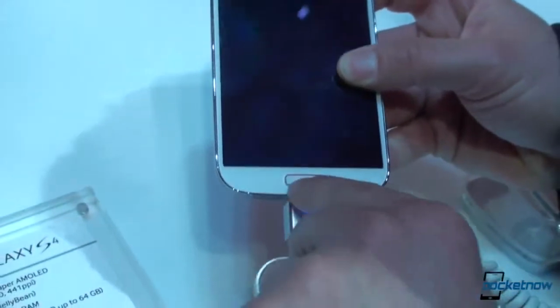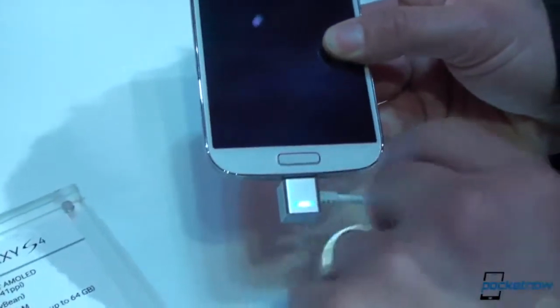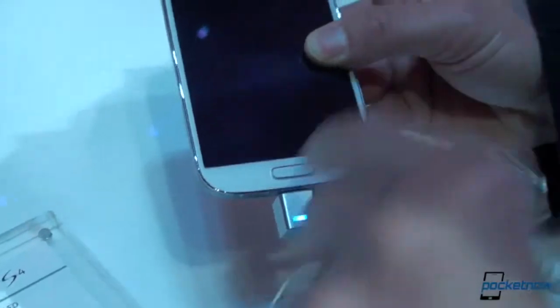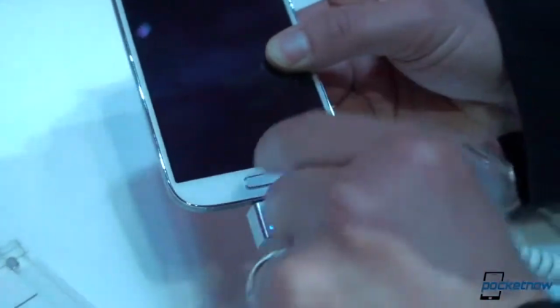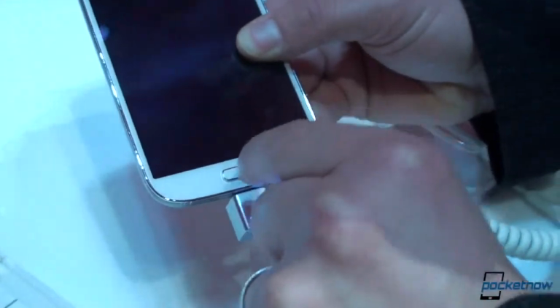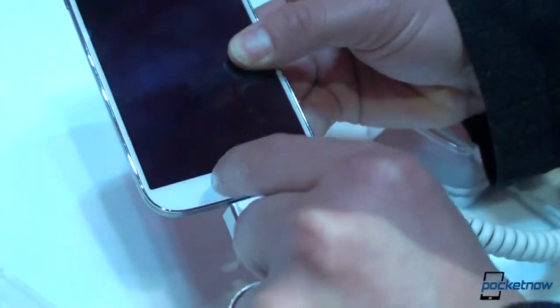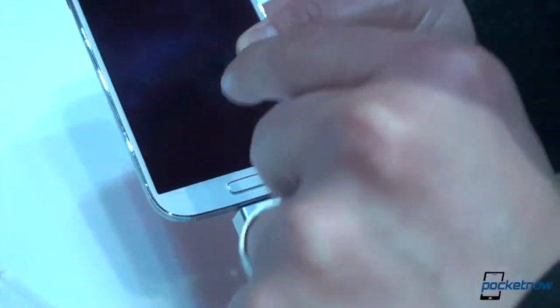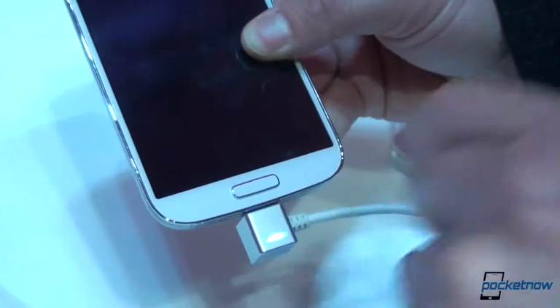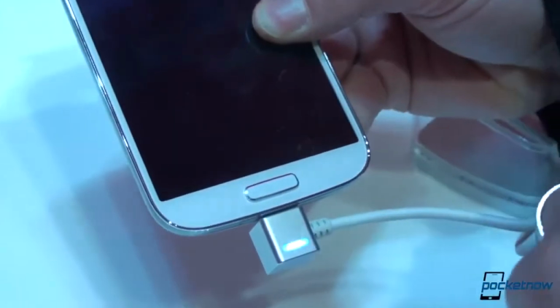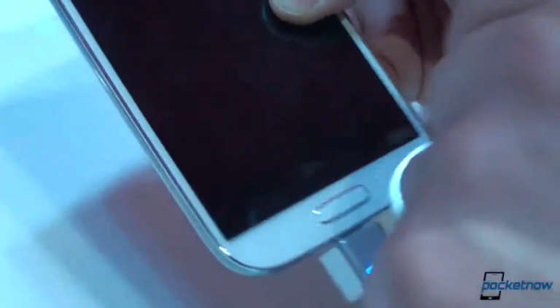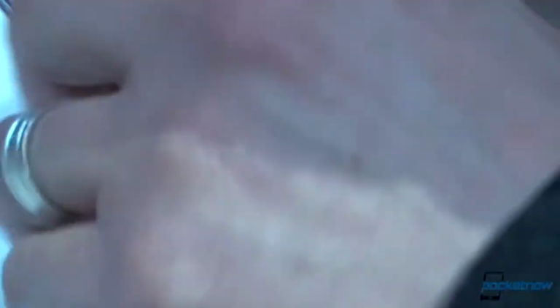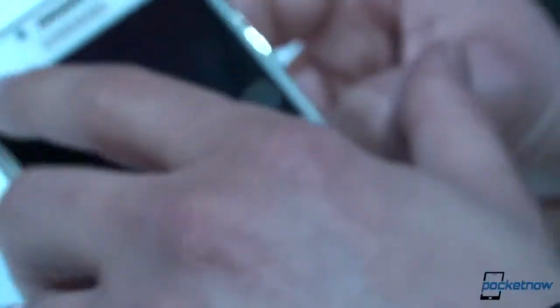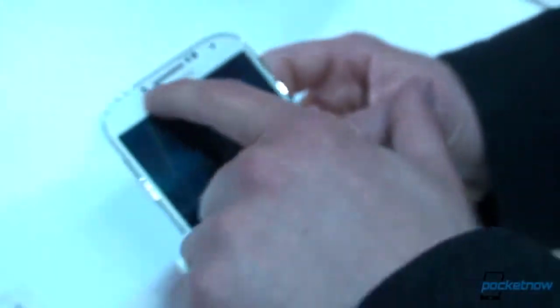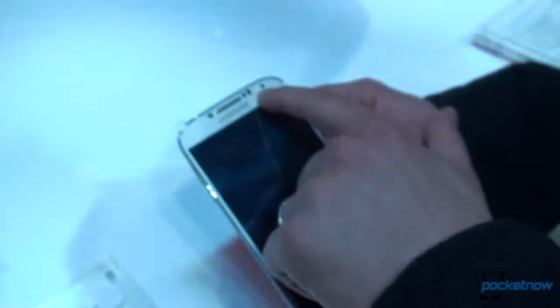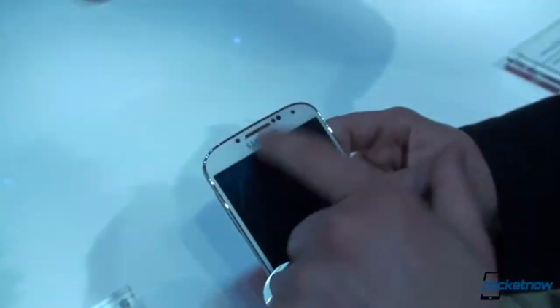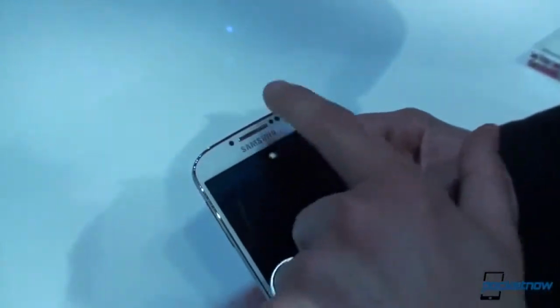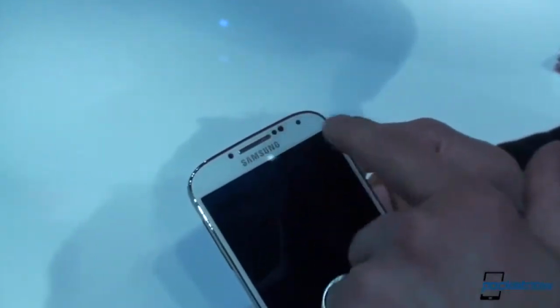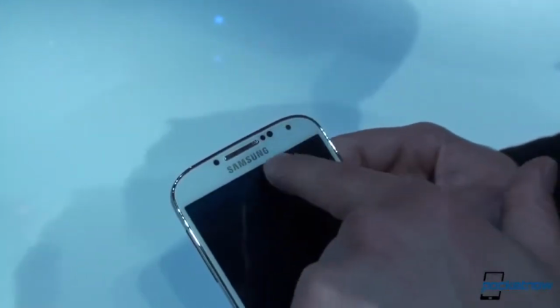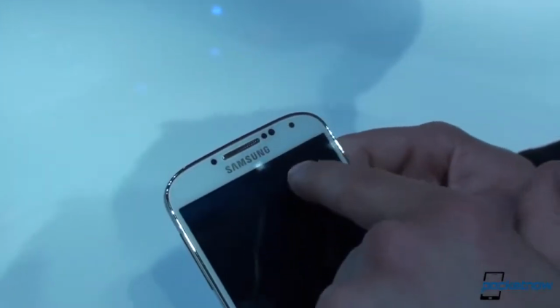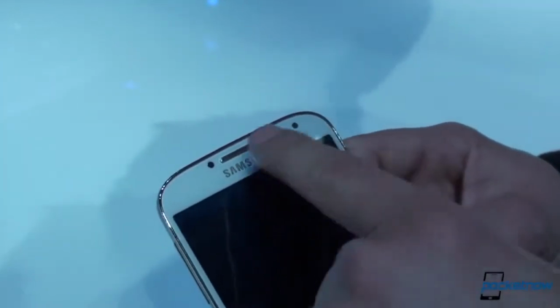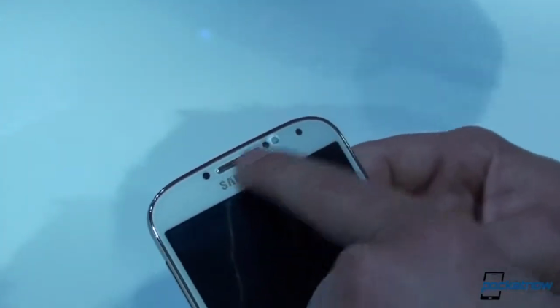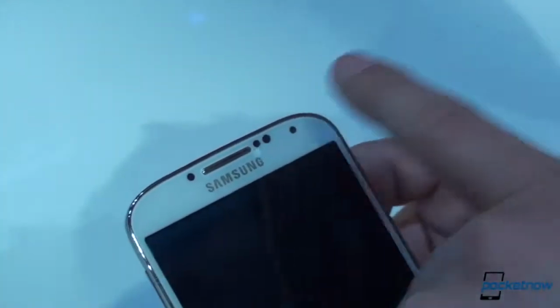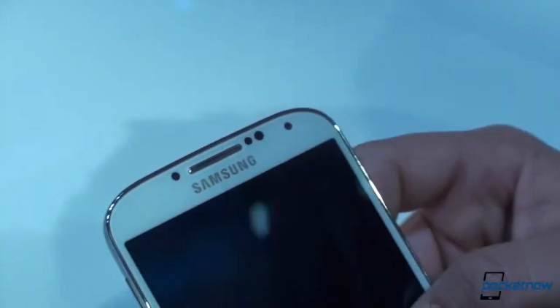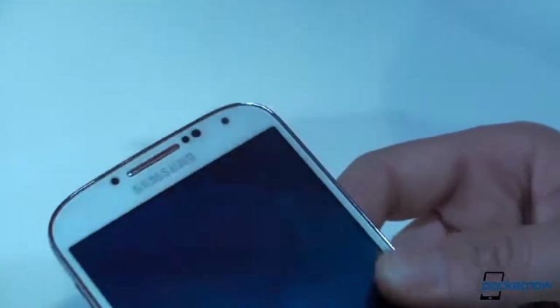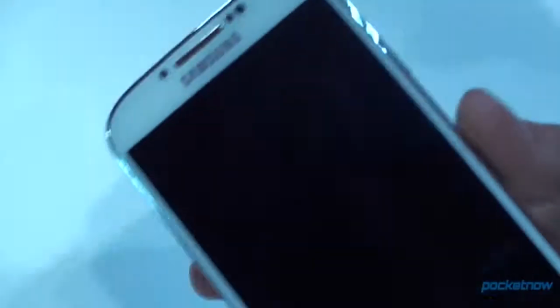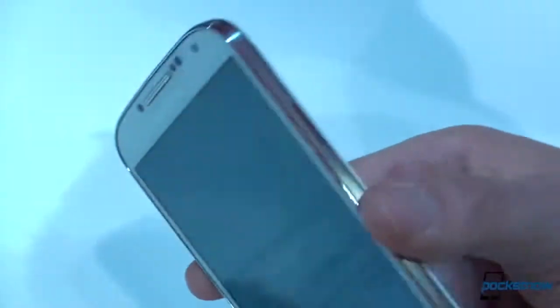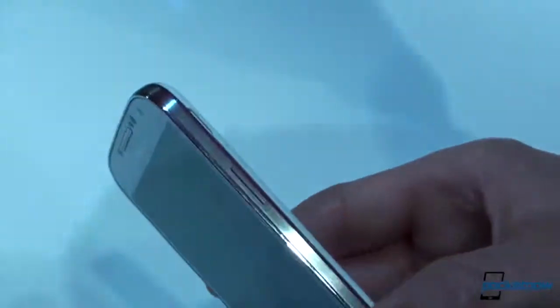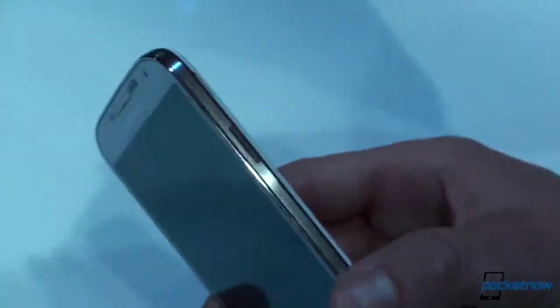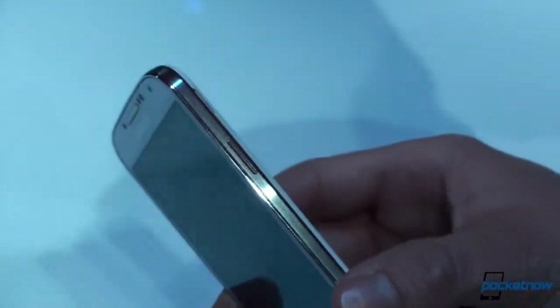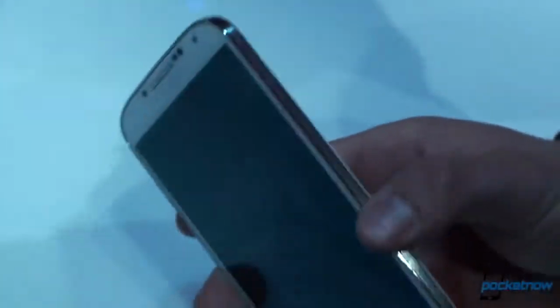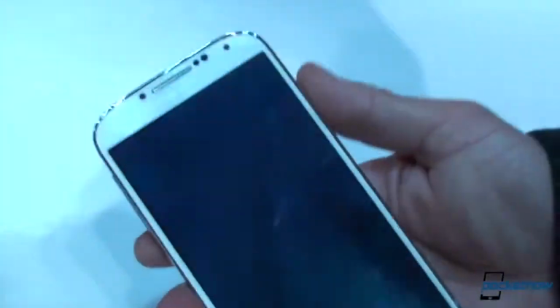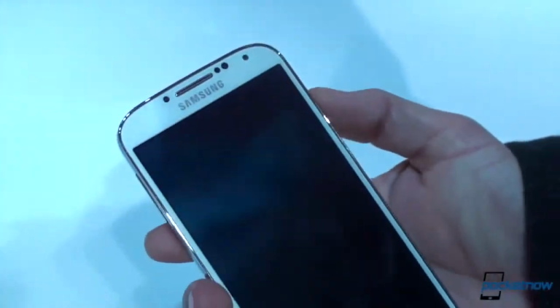We've got a home button that is more square than it was in the last Galaxy S, and up here we've got the continued pattern. We've got an earphone piece here, we've got a 2 megapixel front facing camera — just a crazy thin, crazy light device.